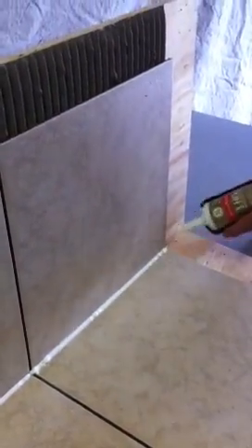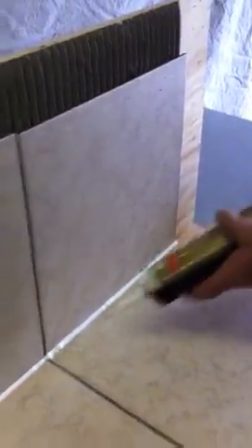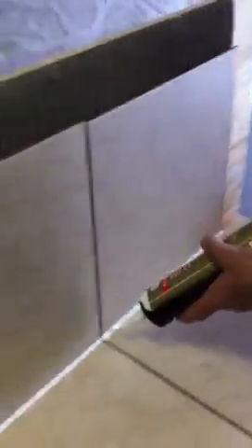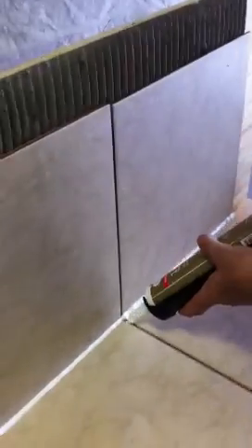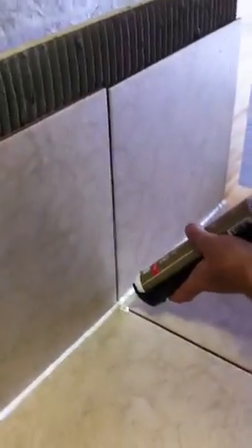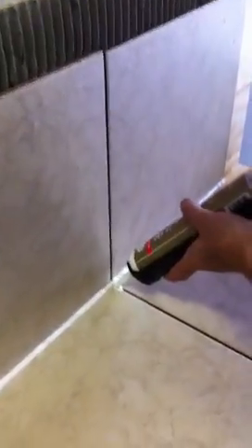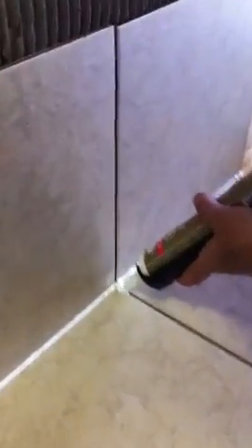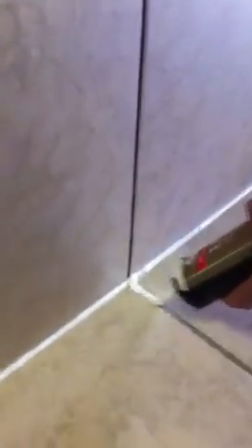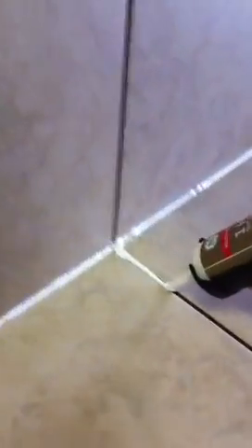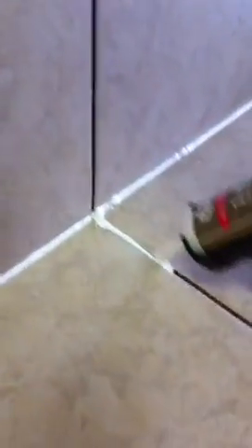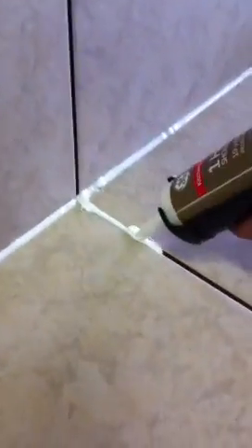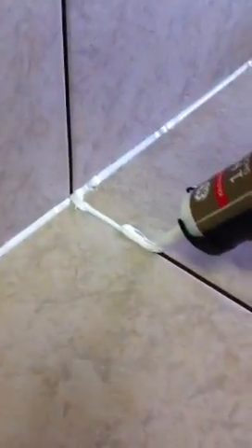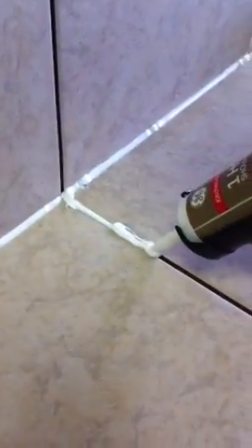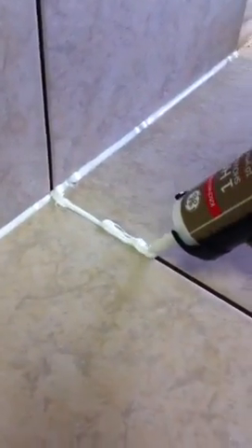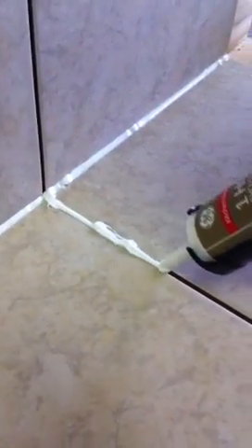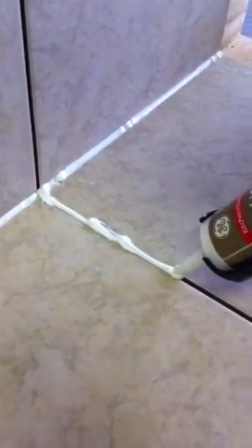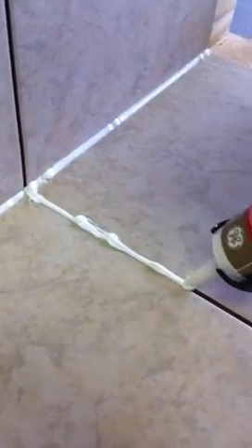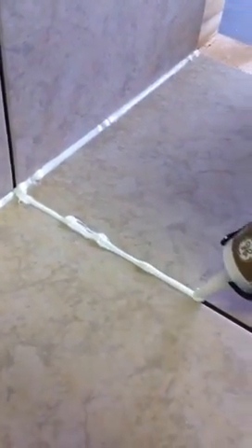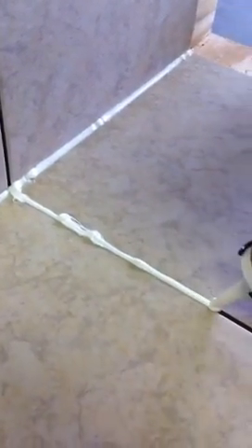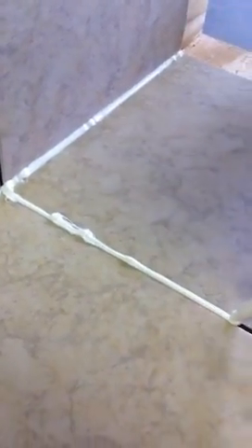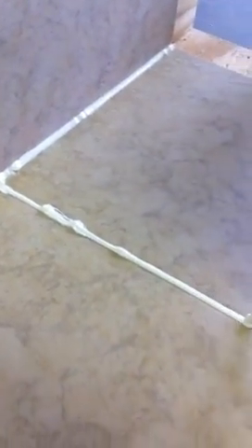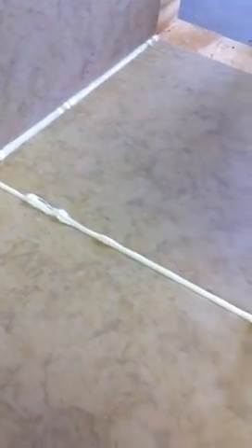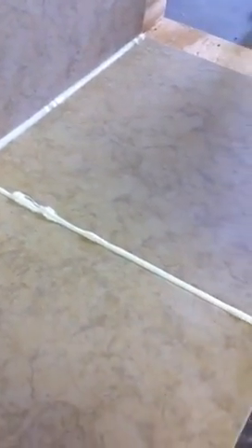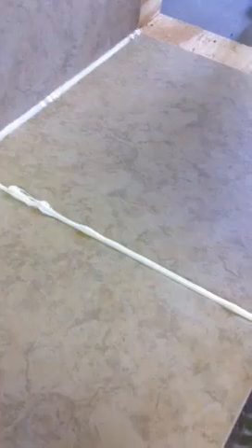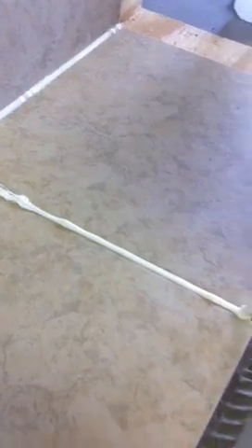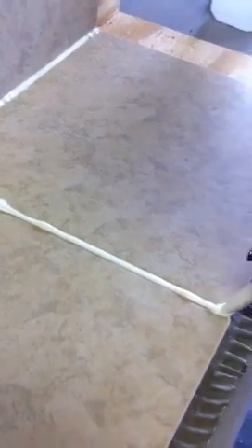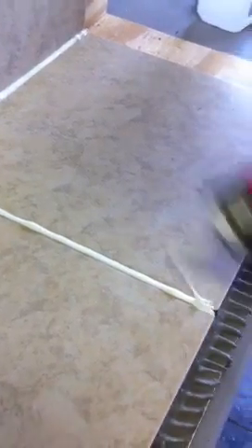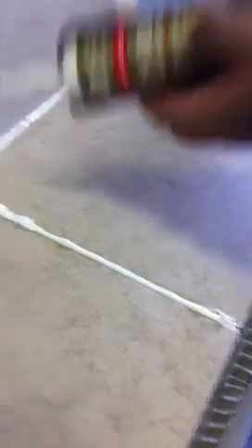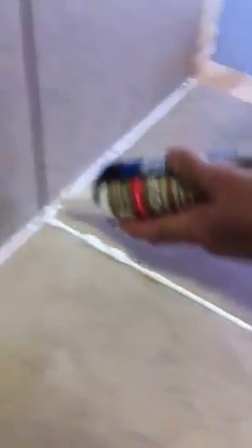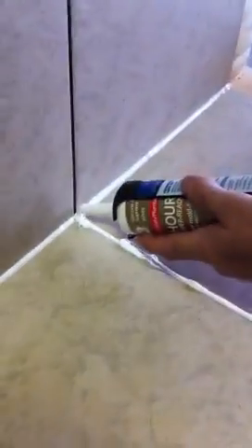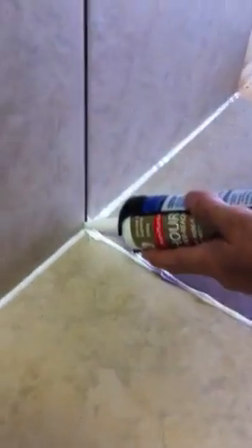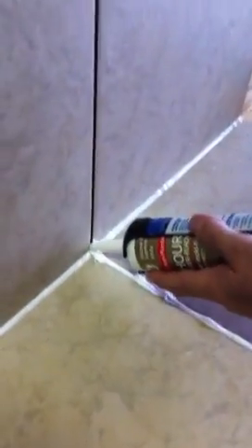Now you can do the grout lines too if you want to — make it a white grout line. A little messy, that's alright, it's not a big deal. Do the top one too.